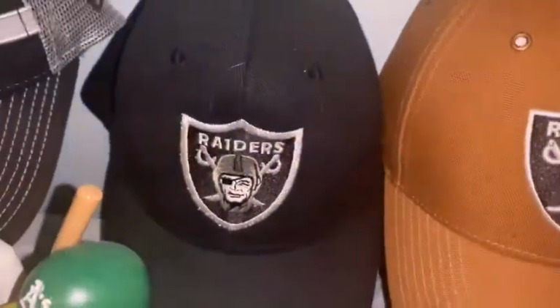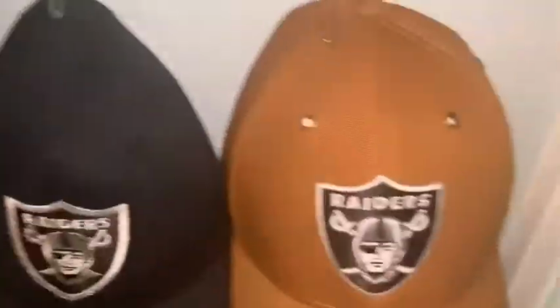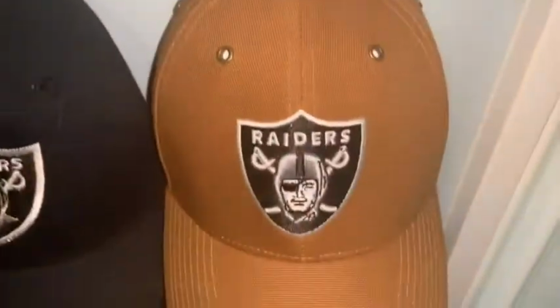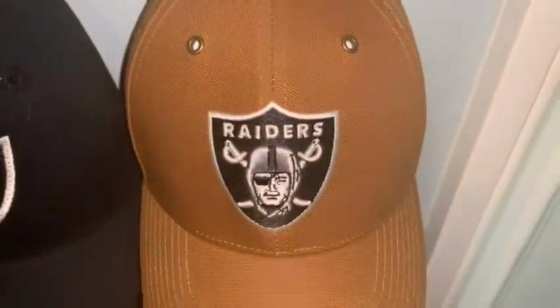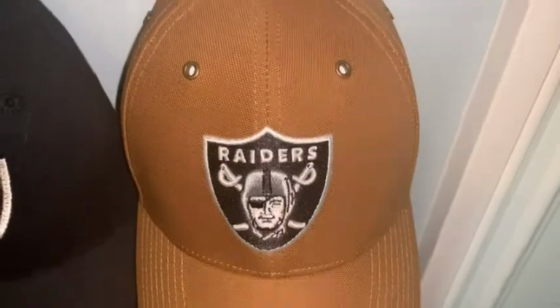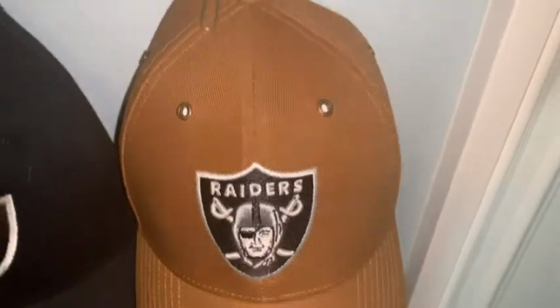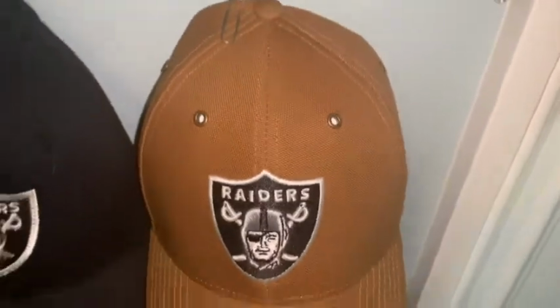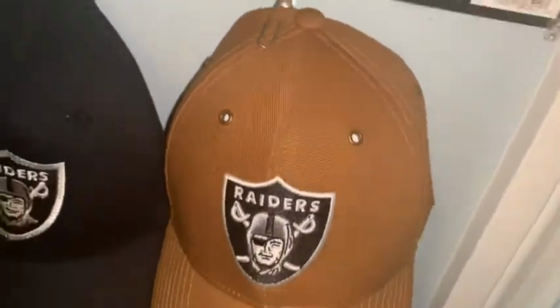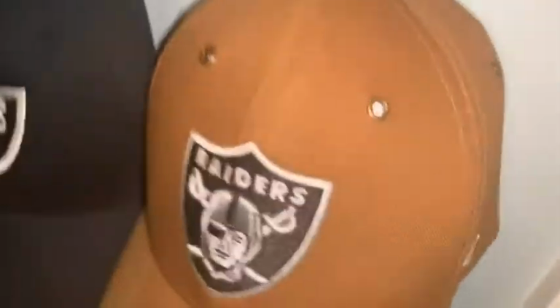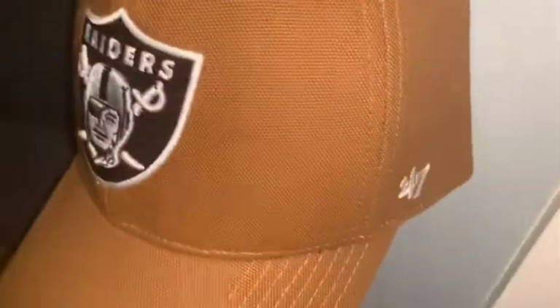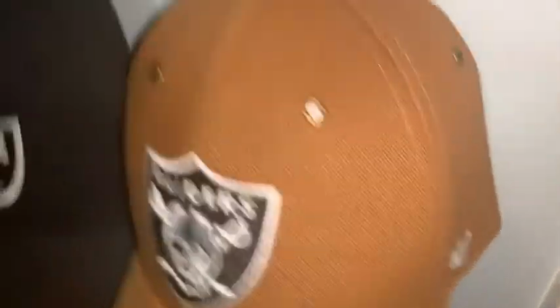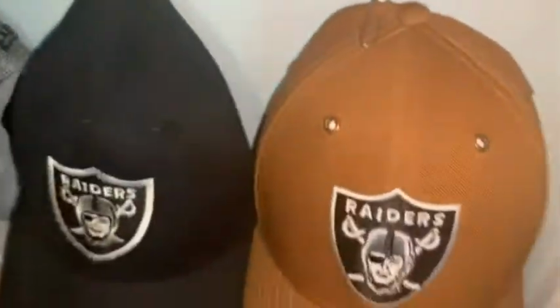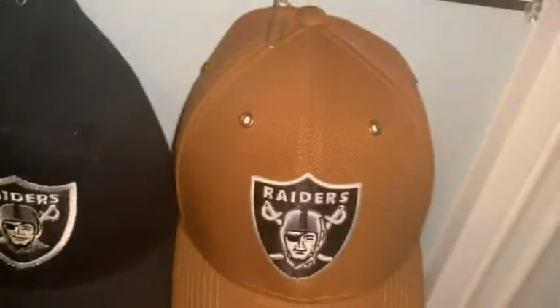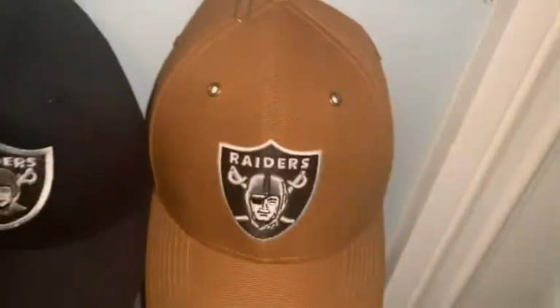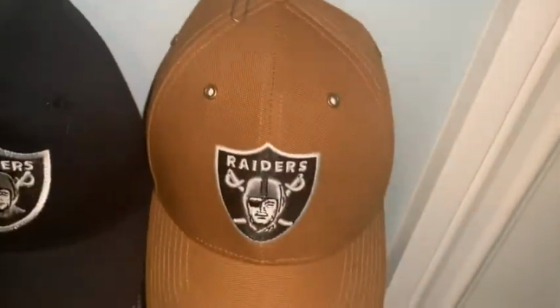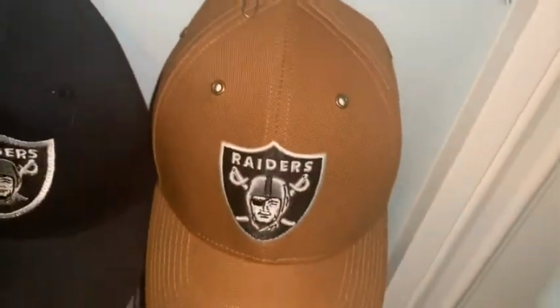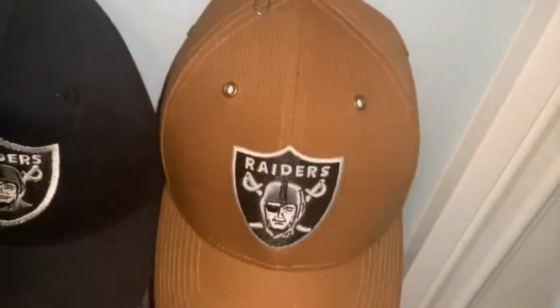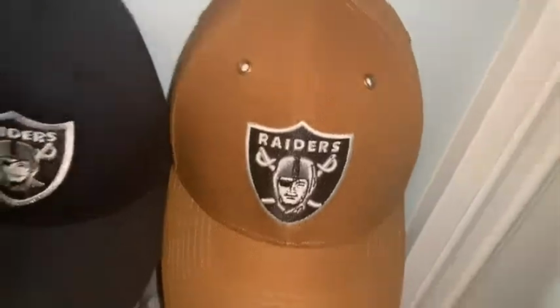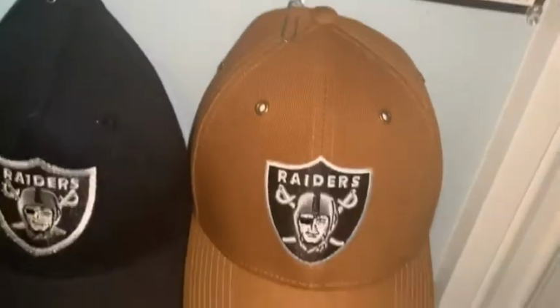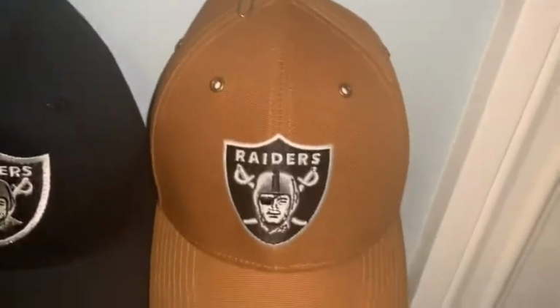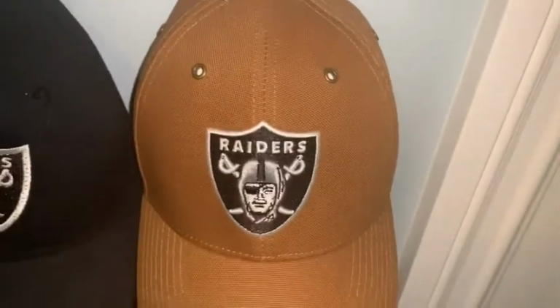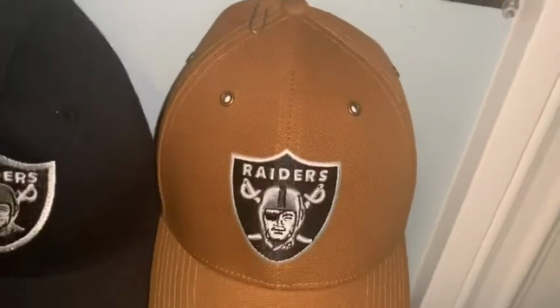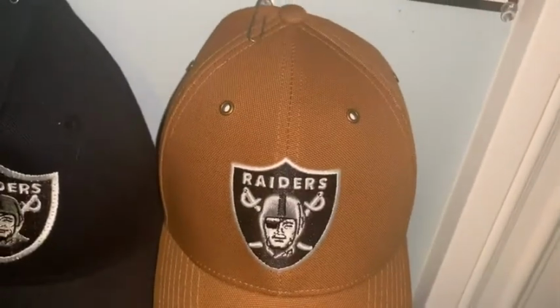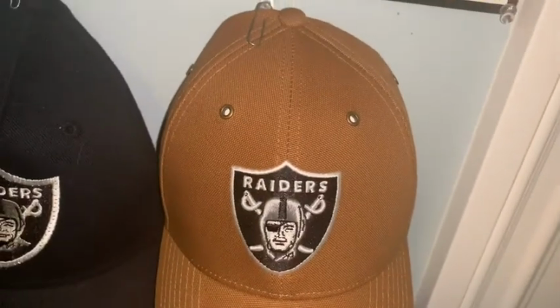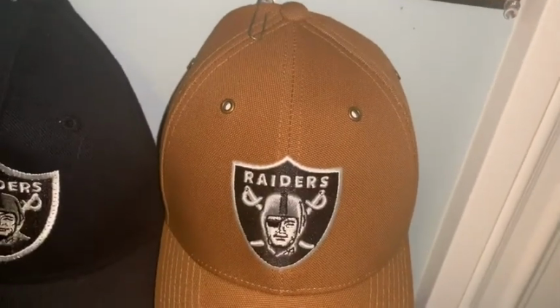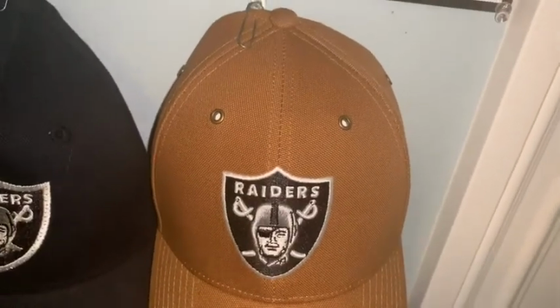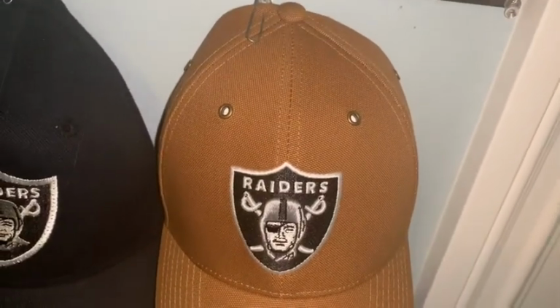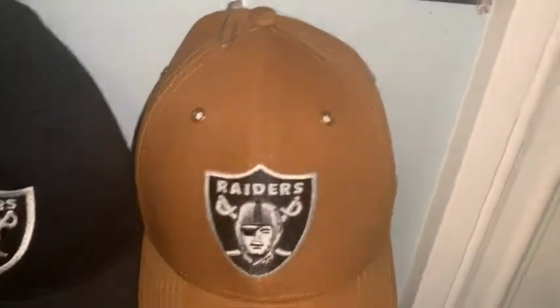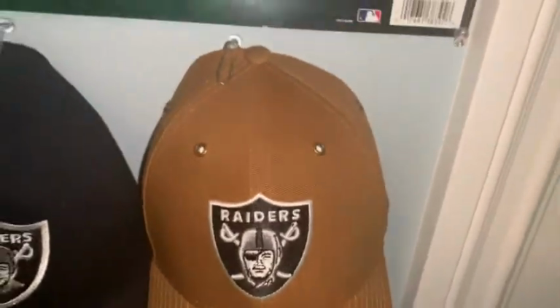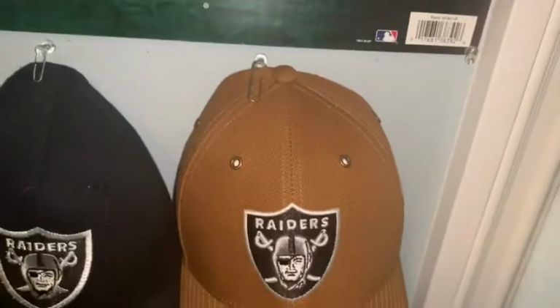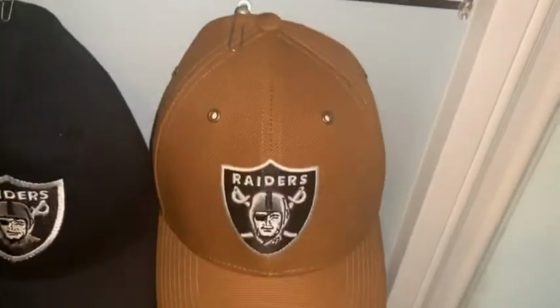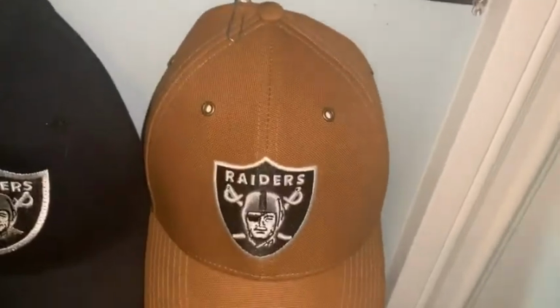Next we have a Carhartt Raiders hat. It's actually a 47 brand — Carhartt collaborated with 47 to make a line of hats with the NFL, and I got the Raiders one. I like it a lot — it's brown, it's cool.